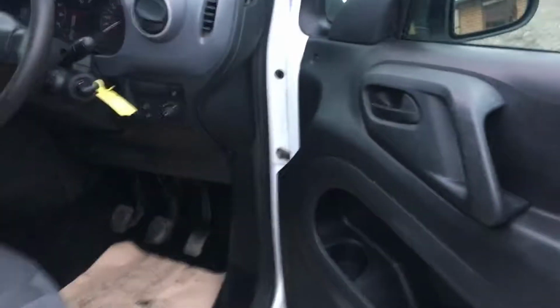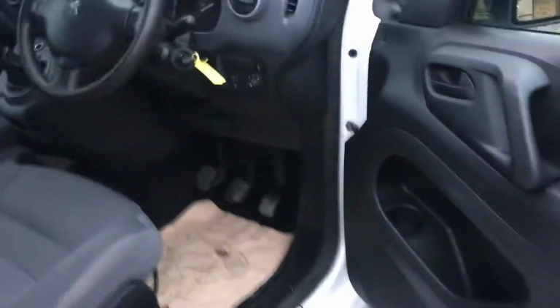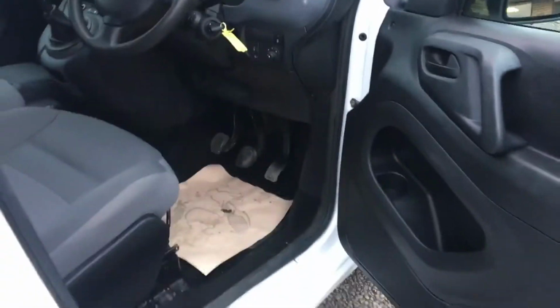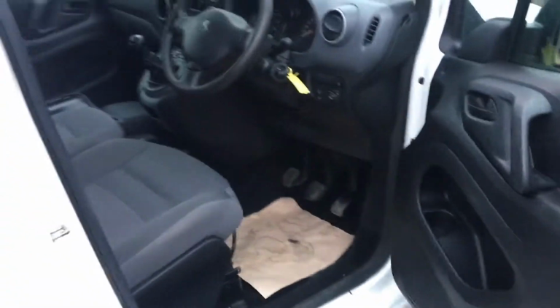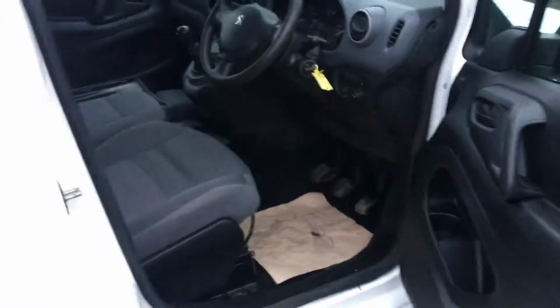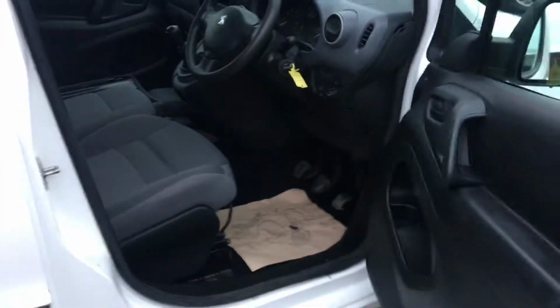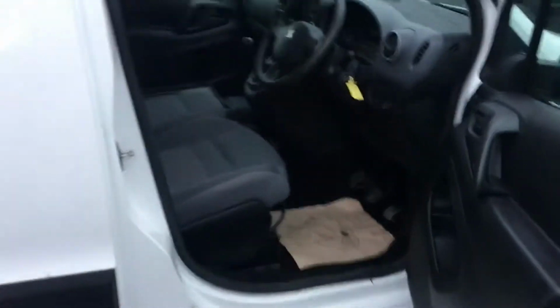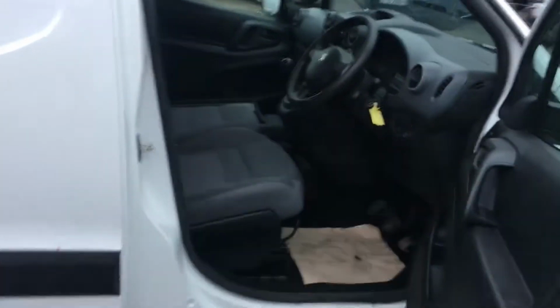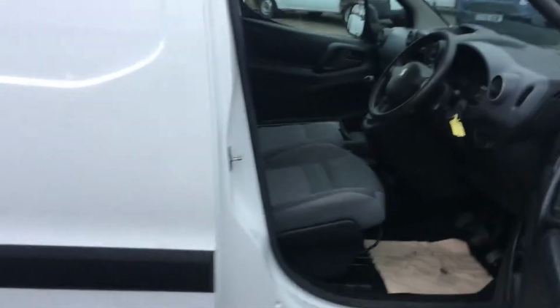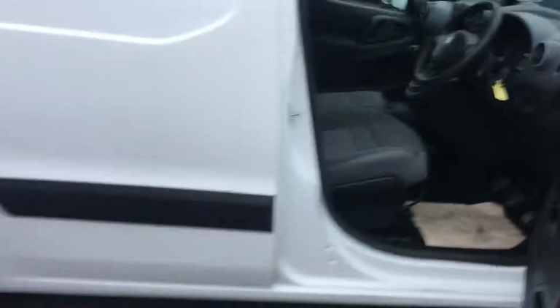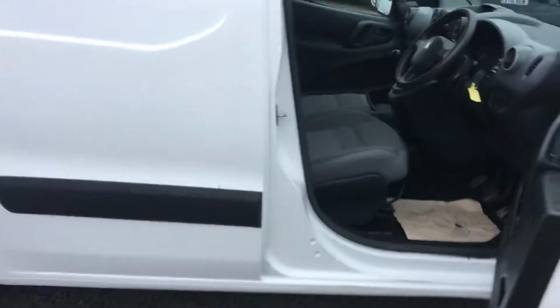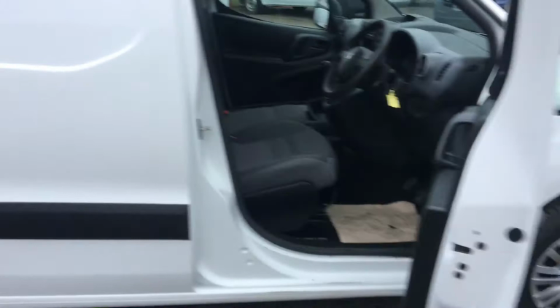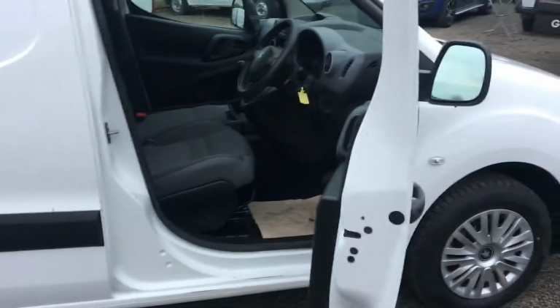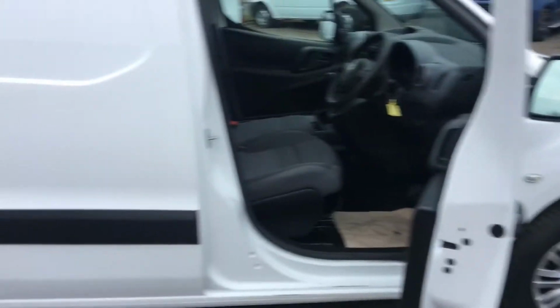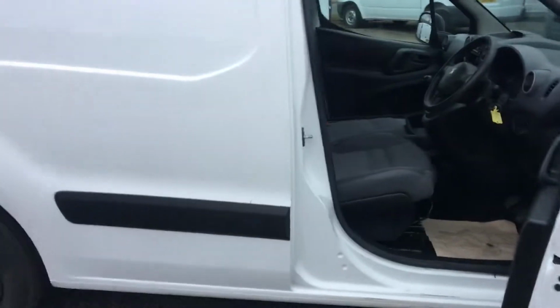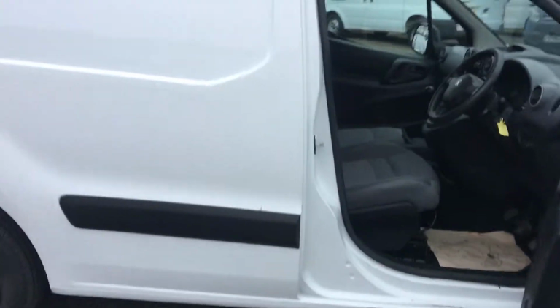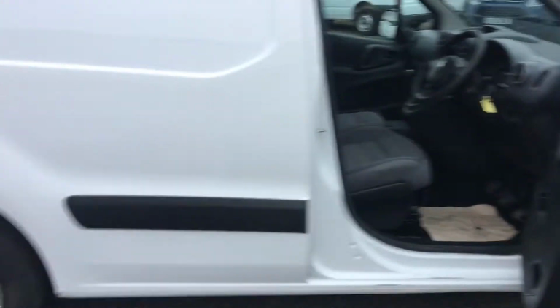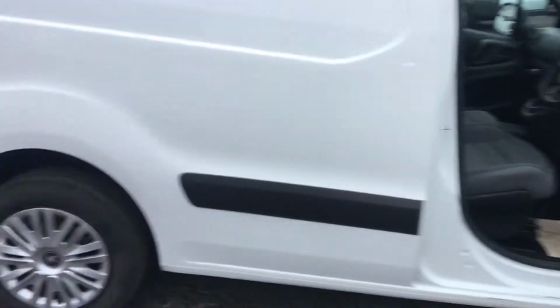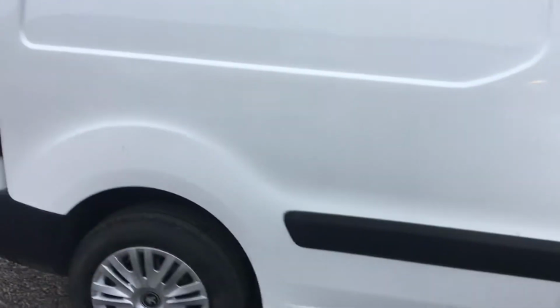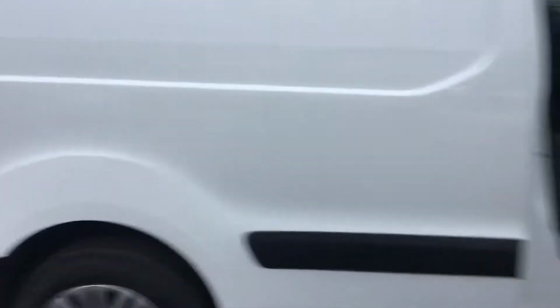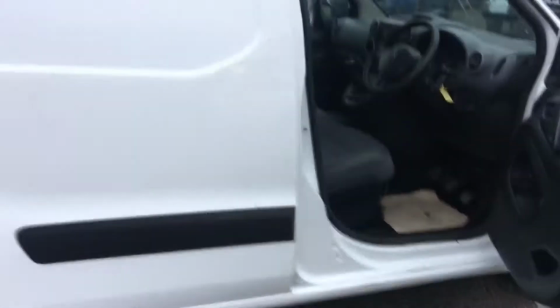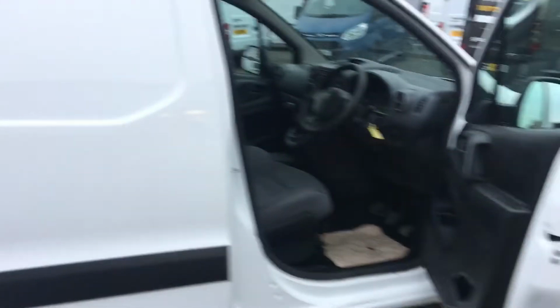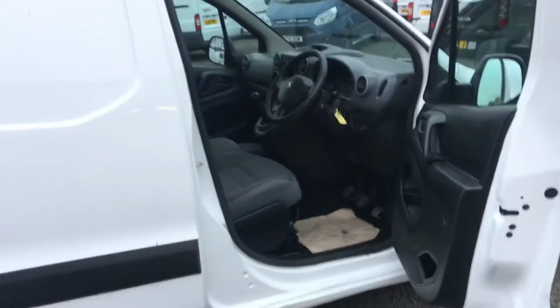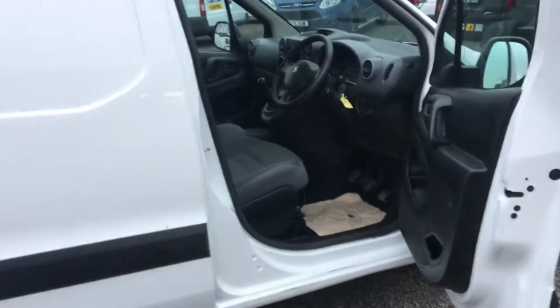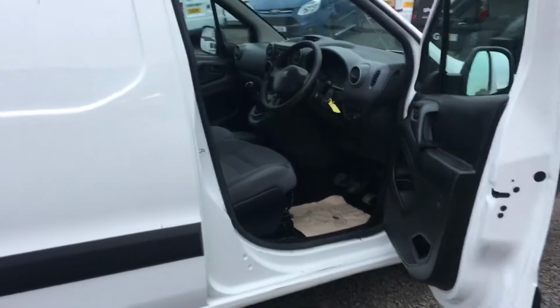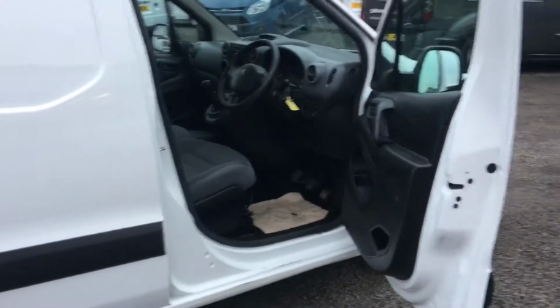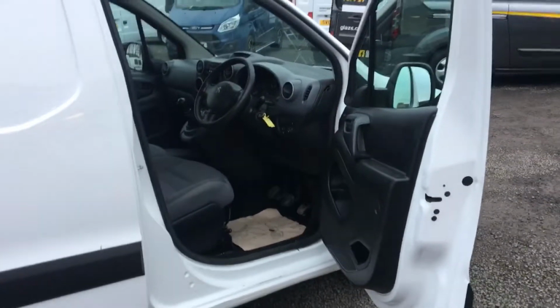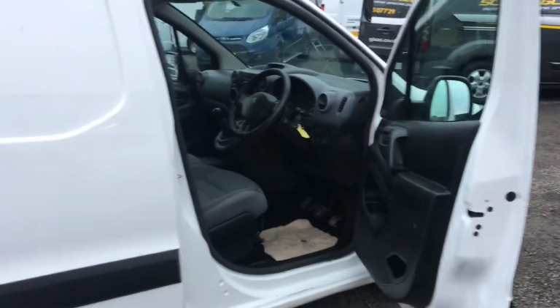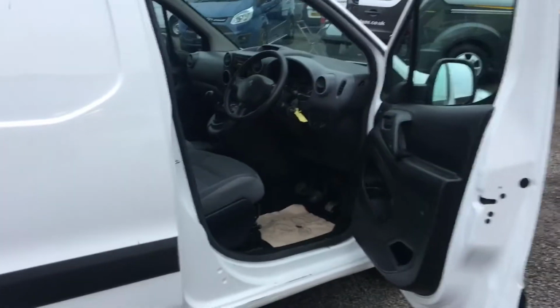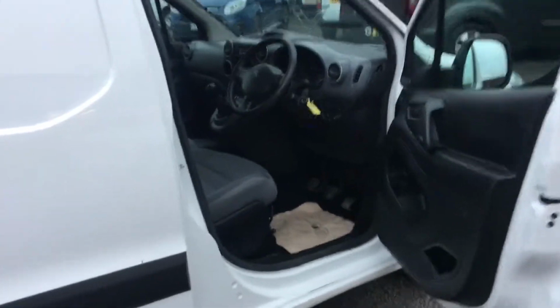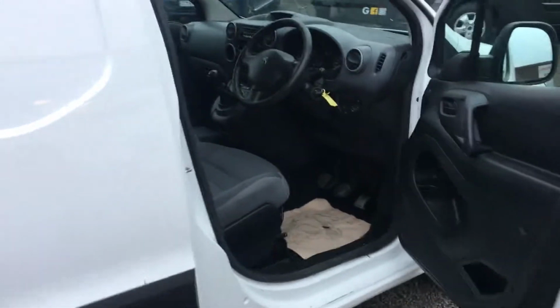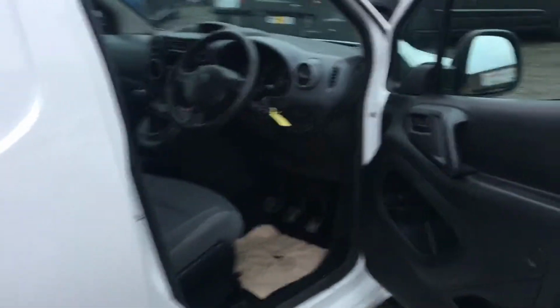A great van at a great price point. For any further details, please don't hesitate to give us a call on 01738 double four, double seven, double three. Thanks for looking, bye.